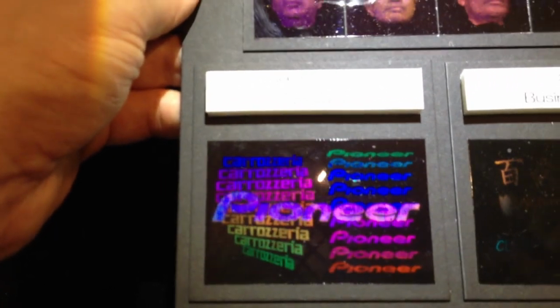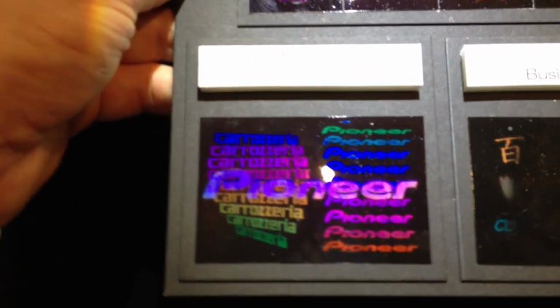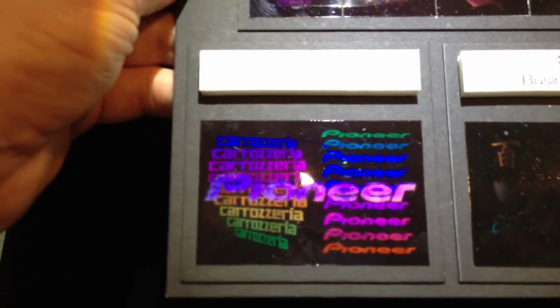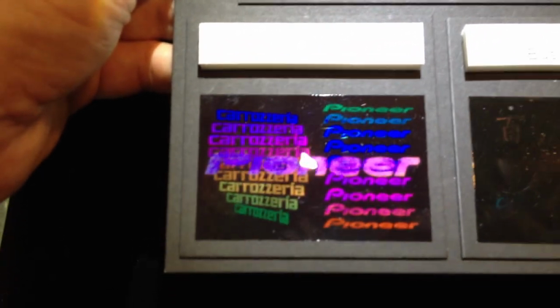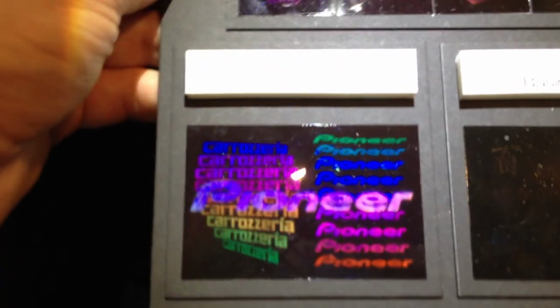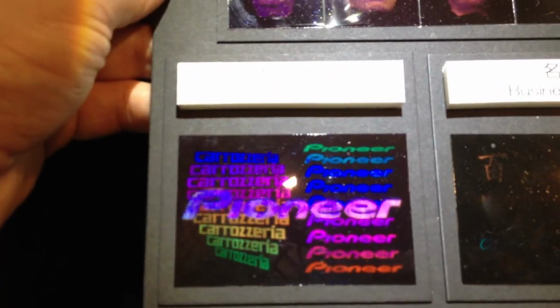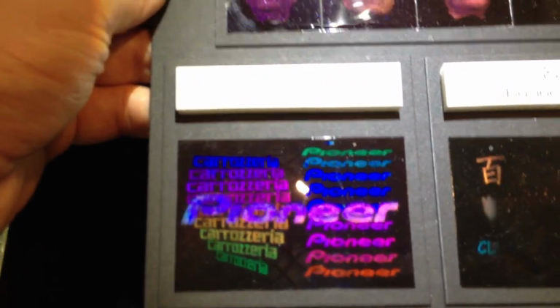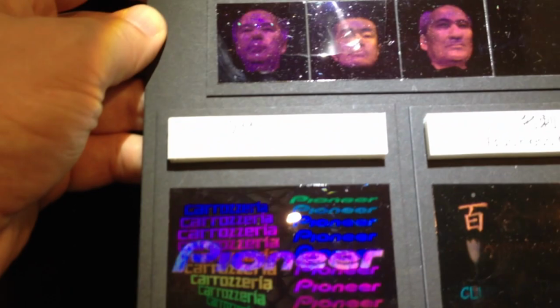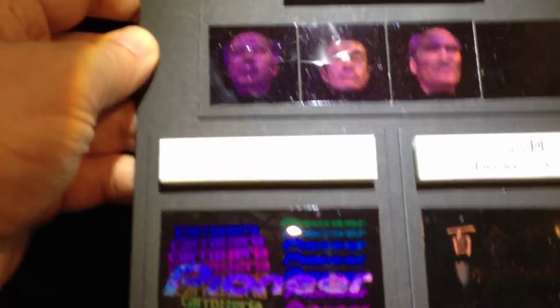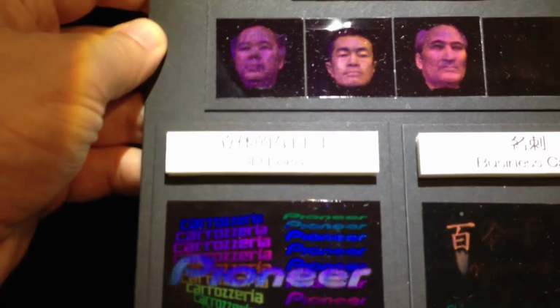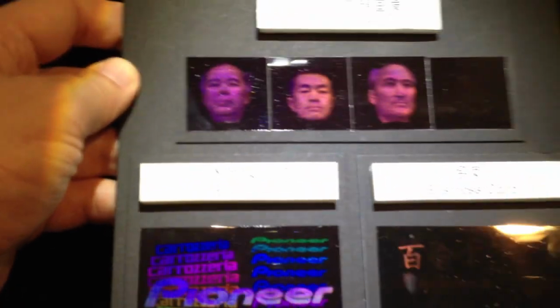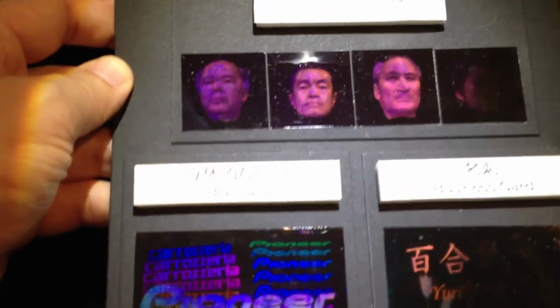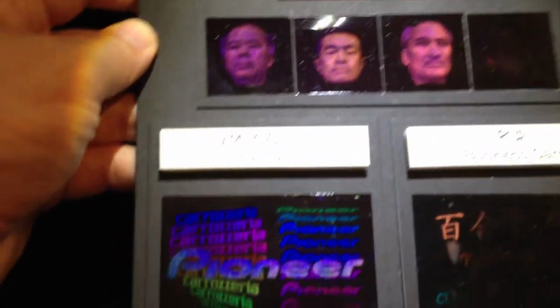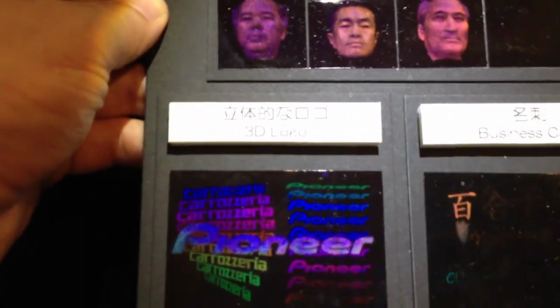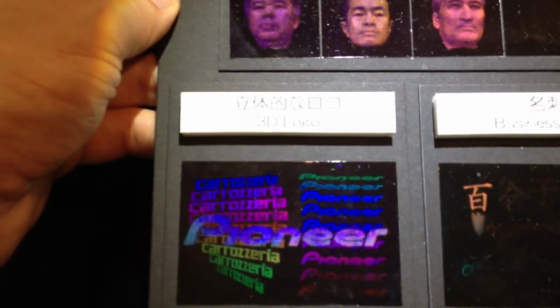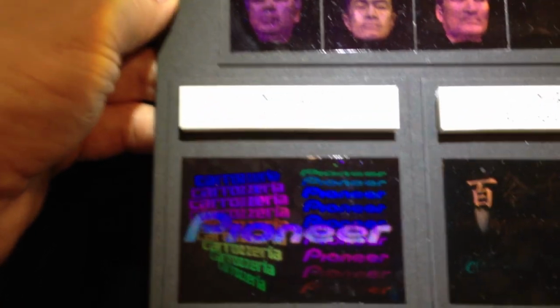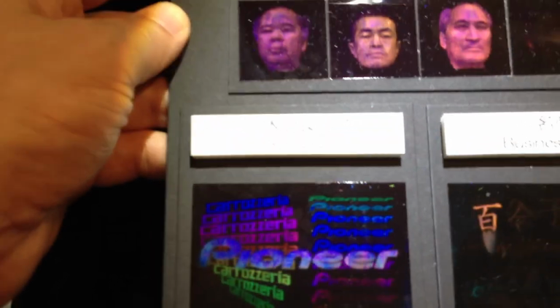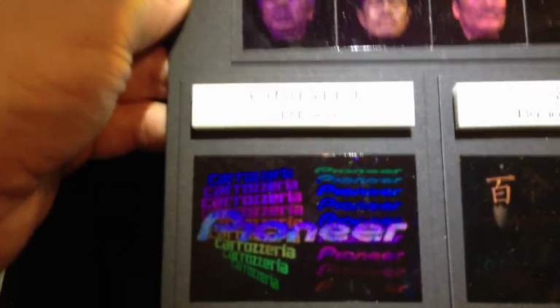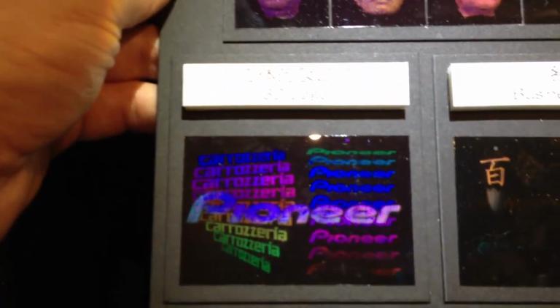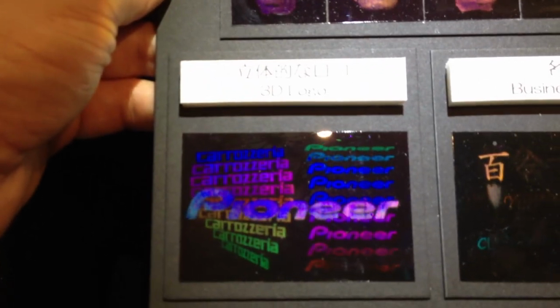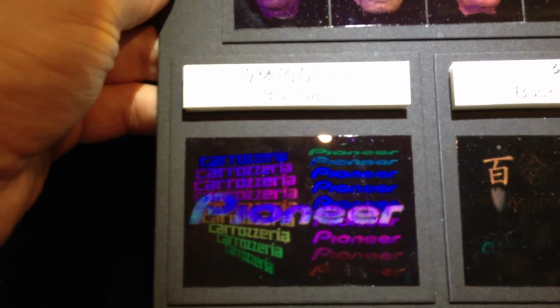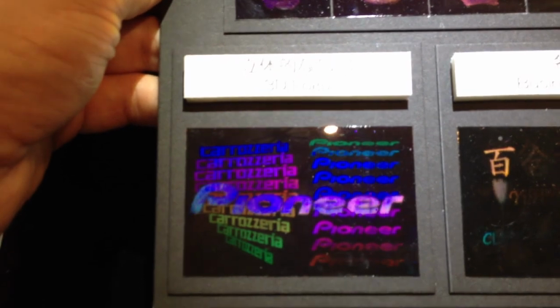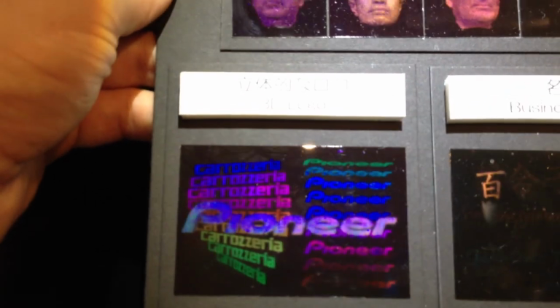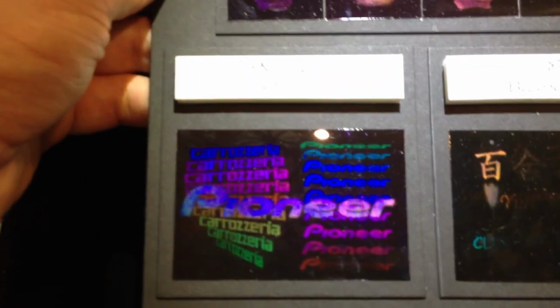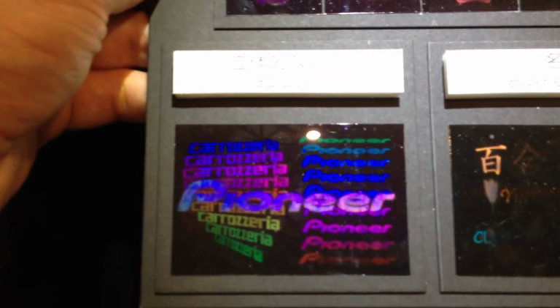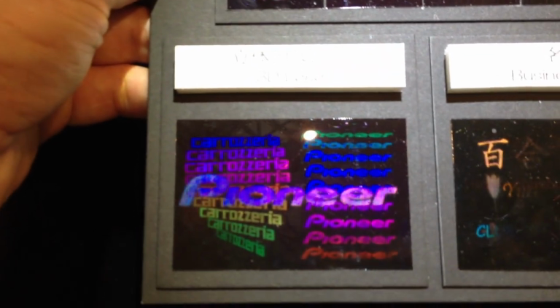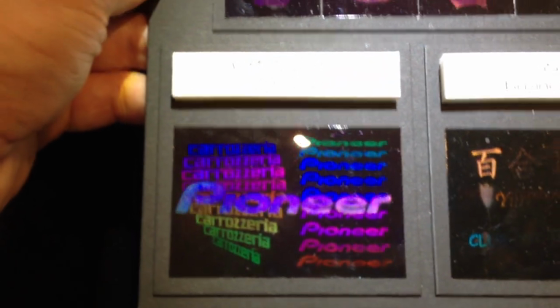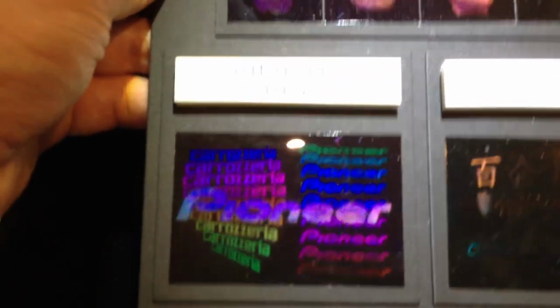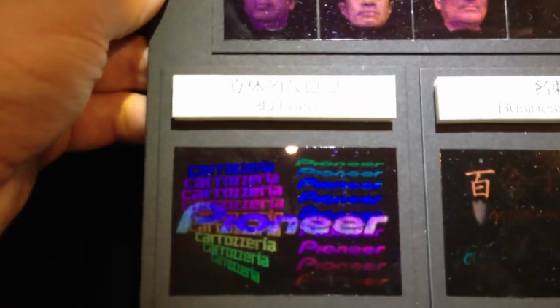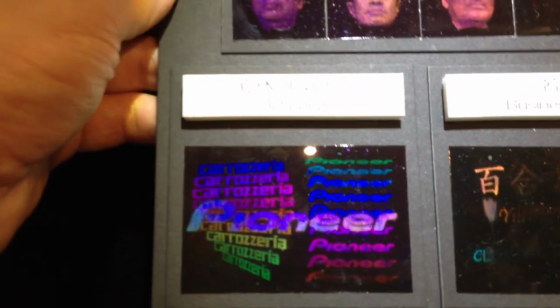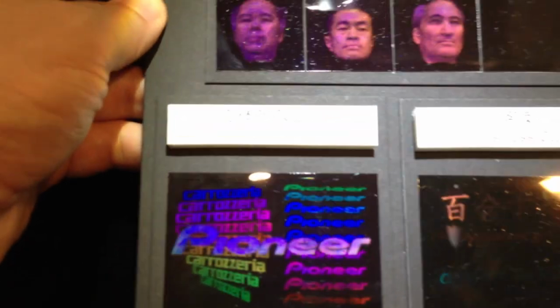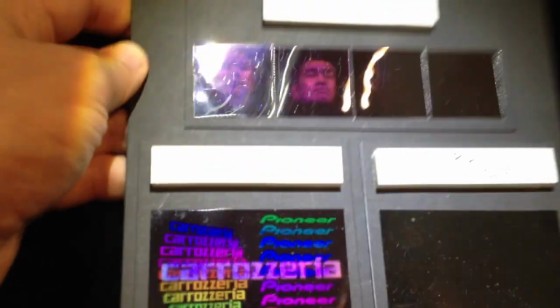but you do have to be underneath this bright light. Otherwise, you really don't have it. And this is an LED spotlight, a white LED lens for better clarity.